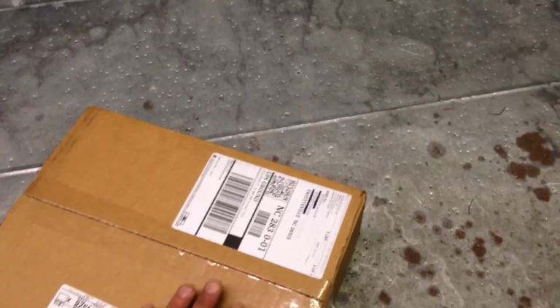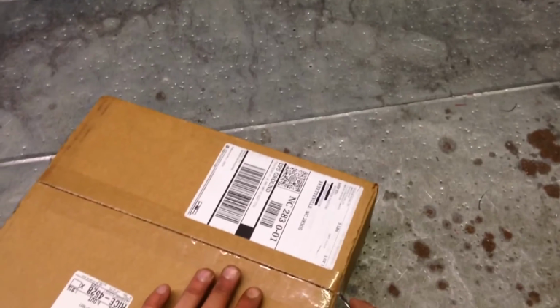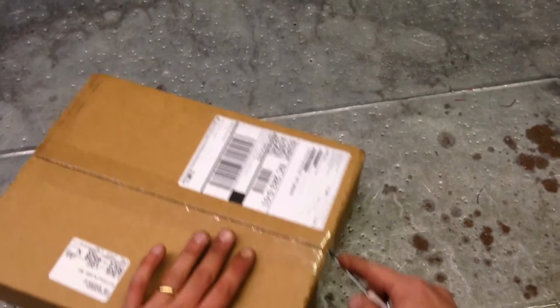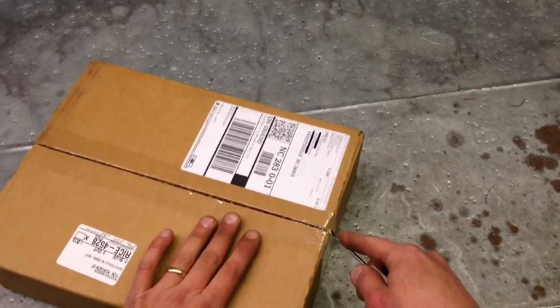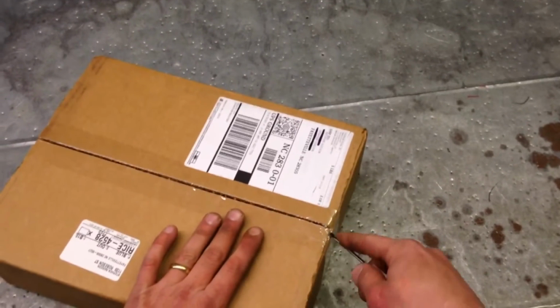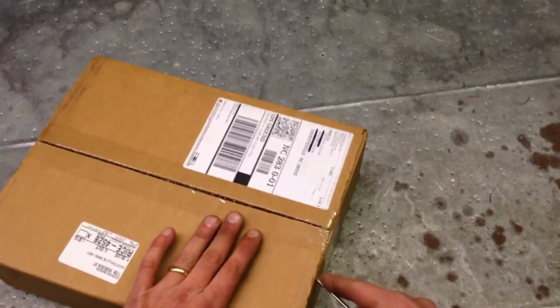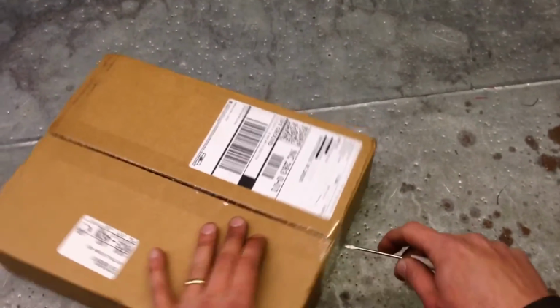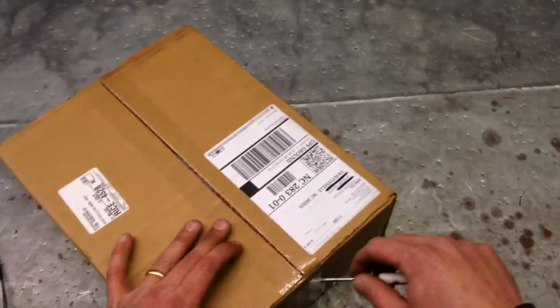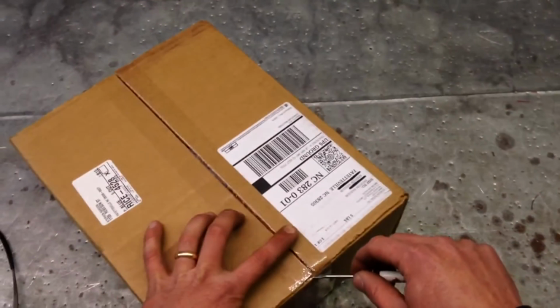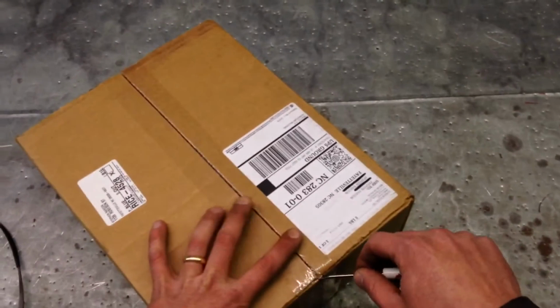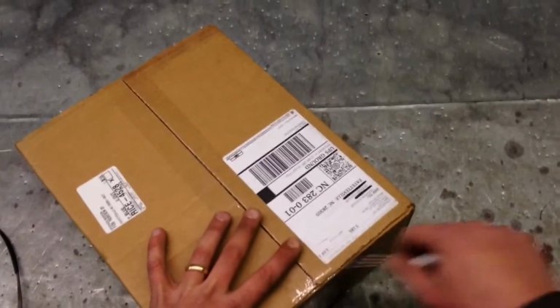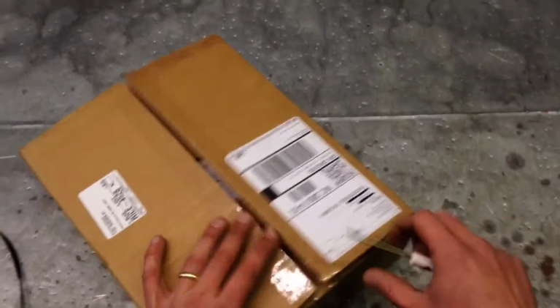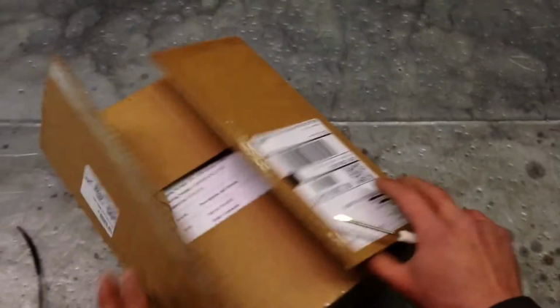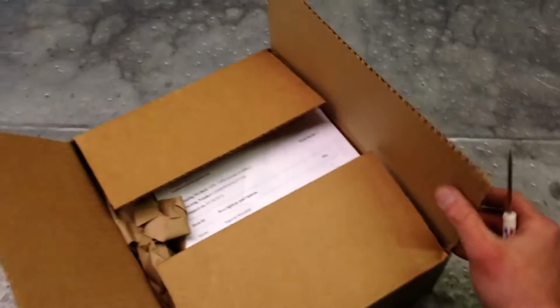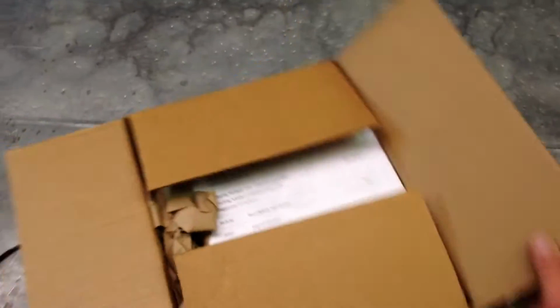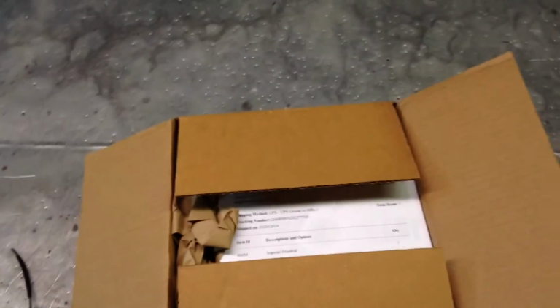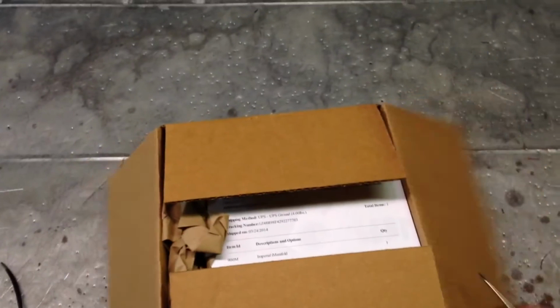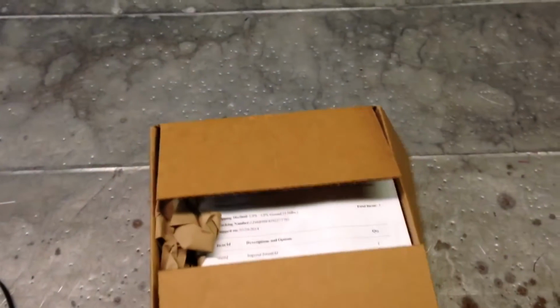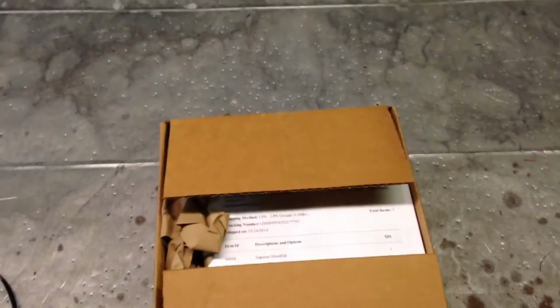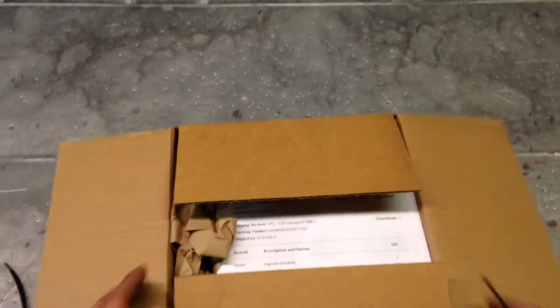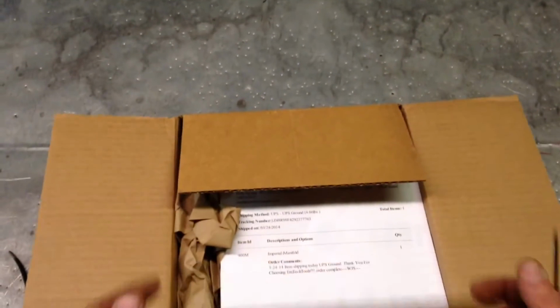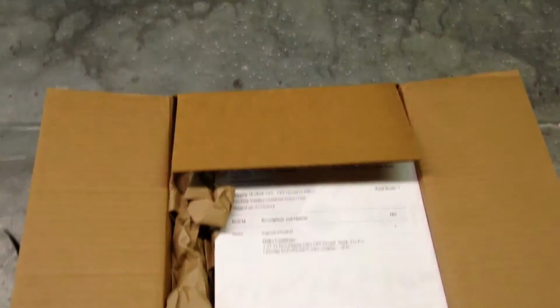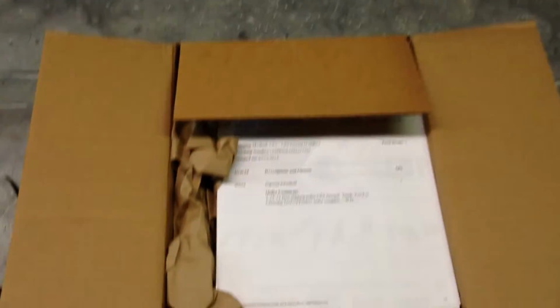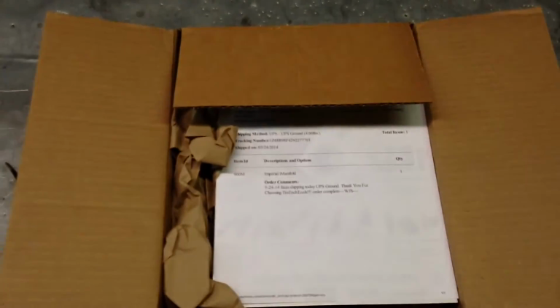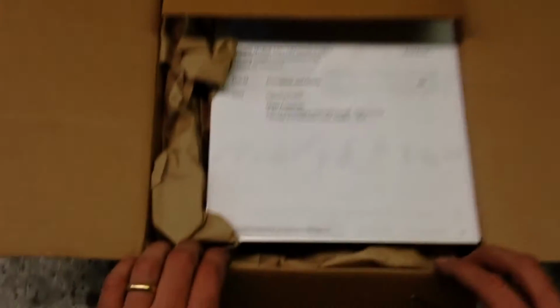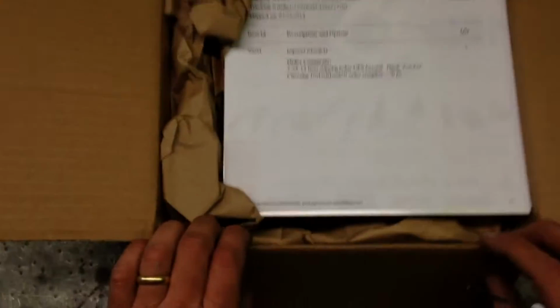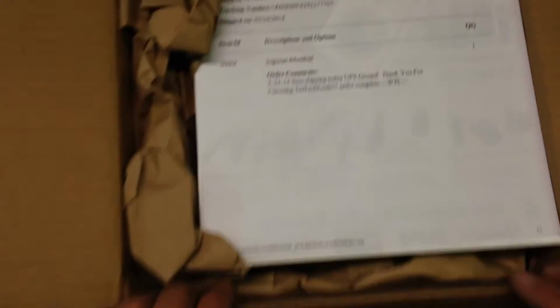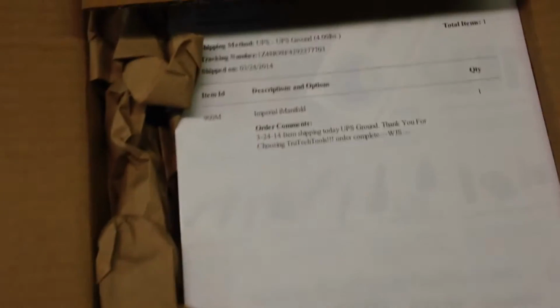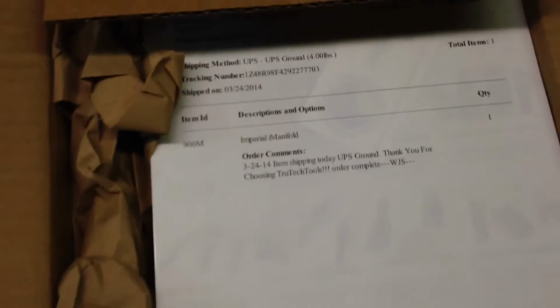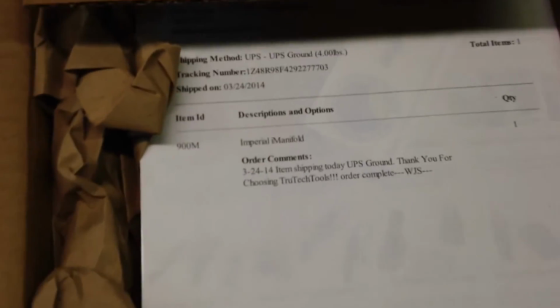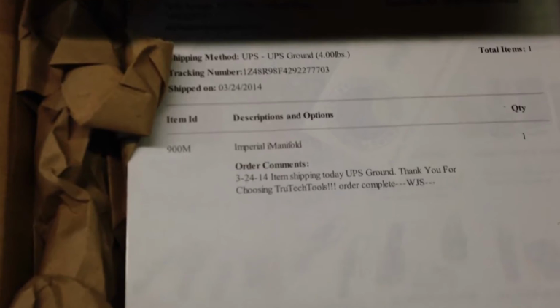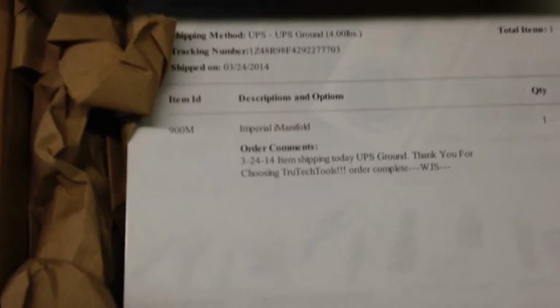The package feels heavy. Nothing rattles around — I like that. Looks like it was packaged well. They protected my investment.